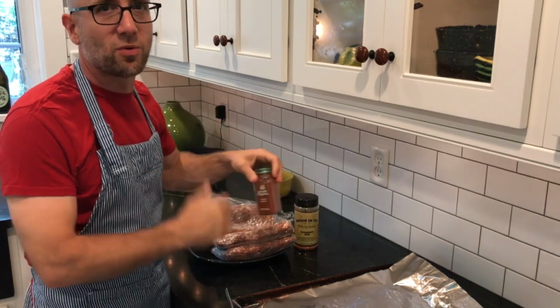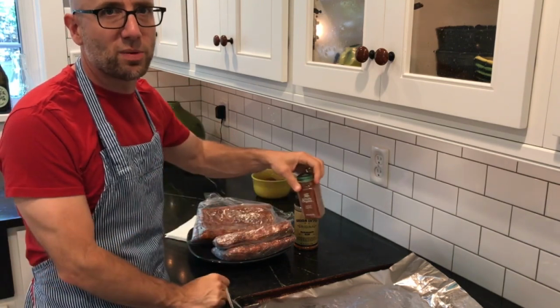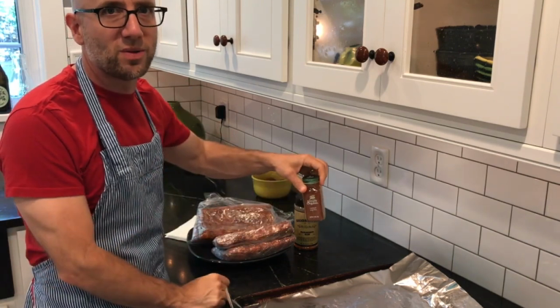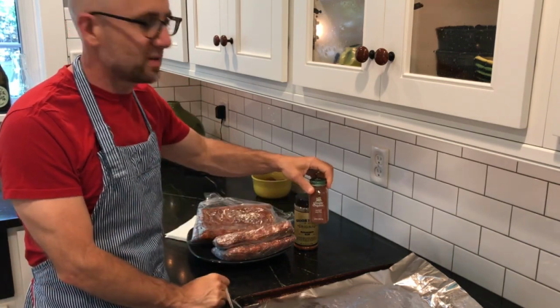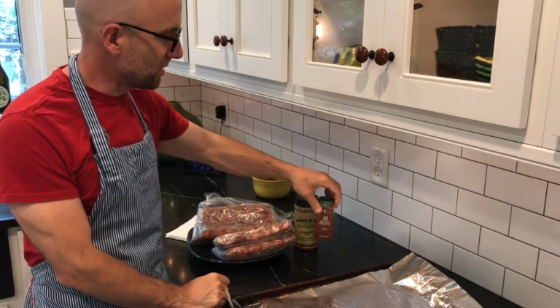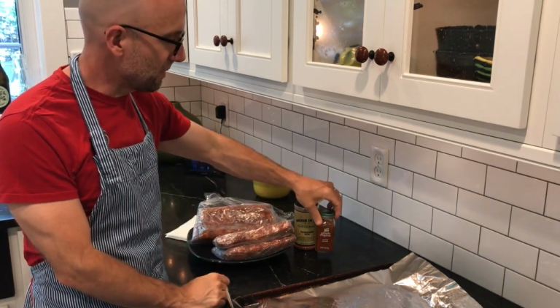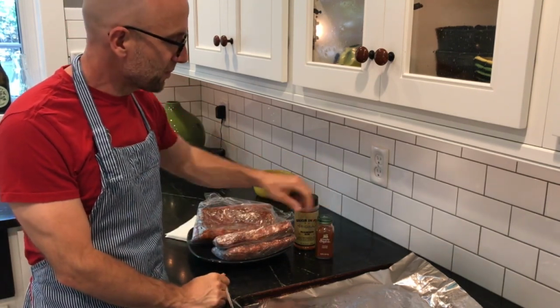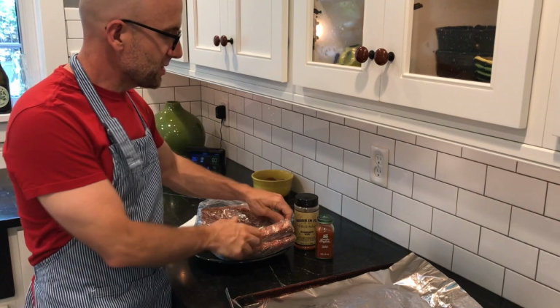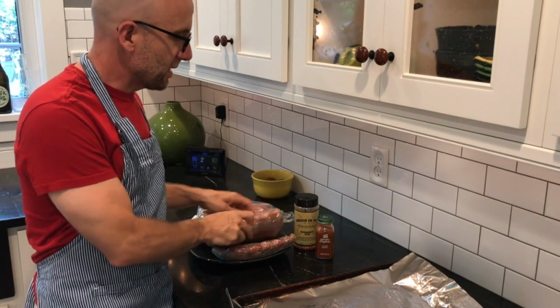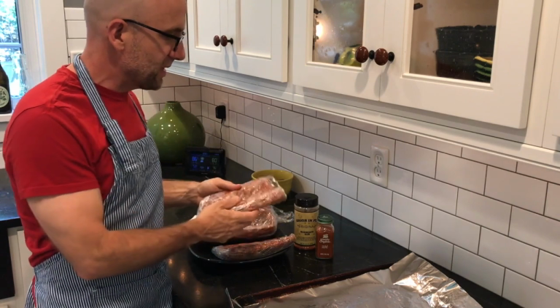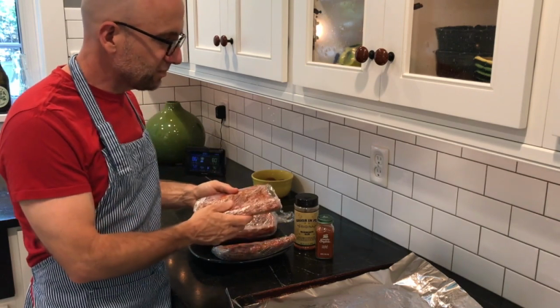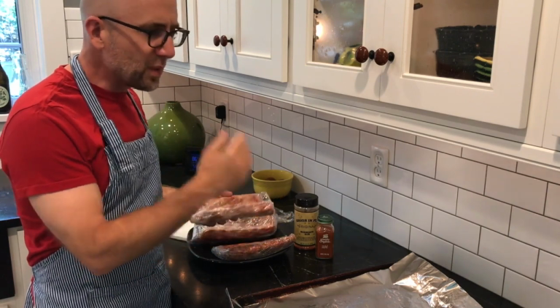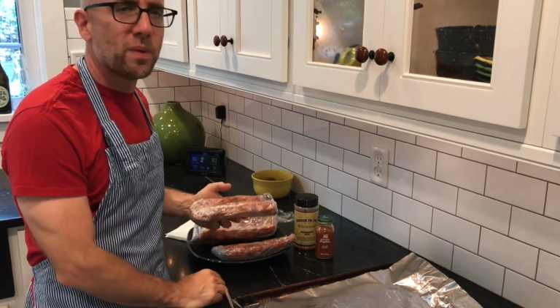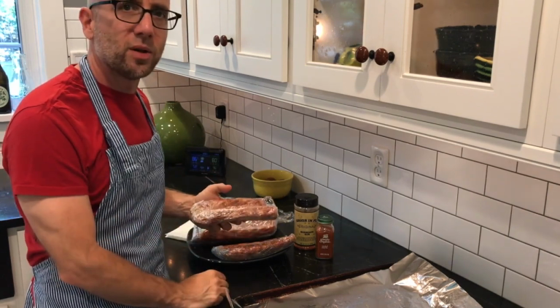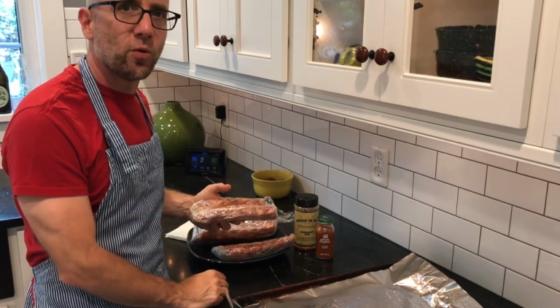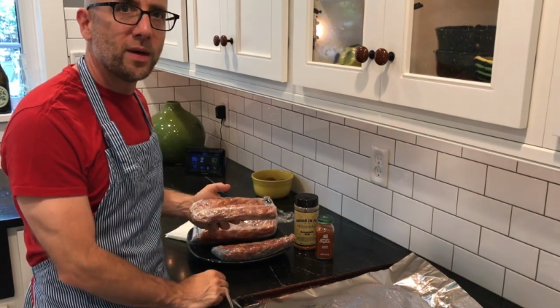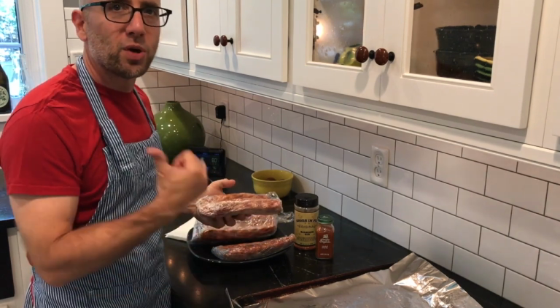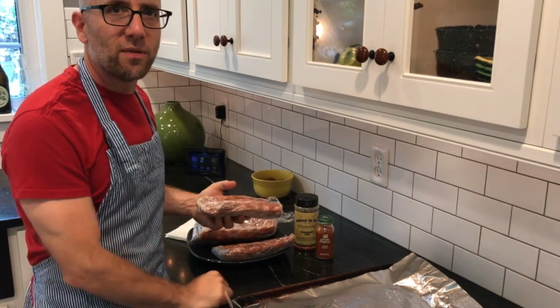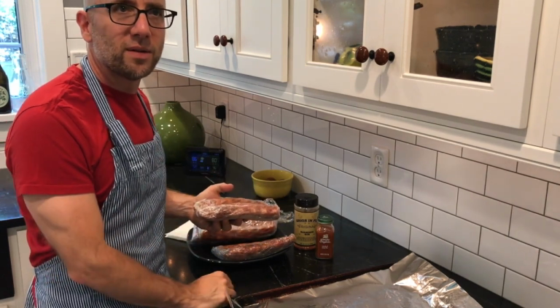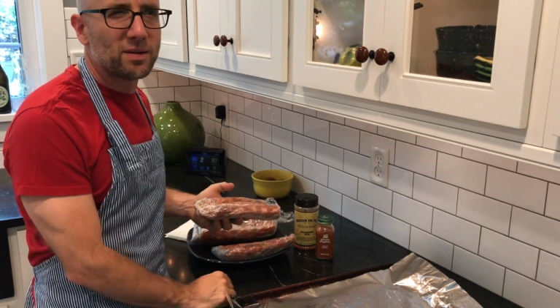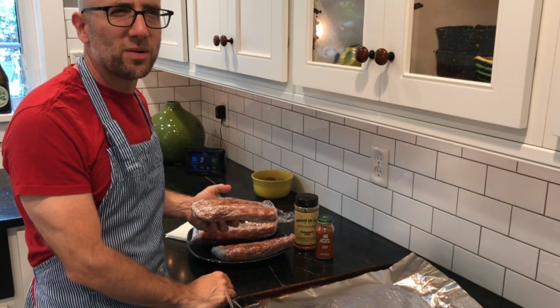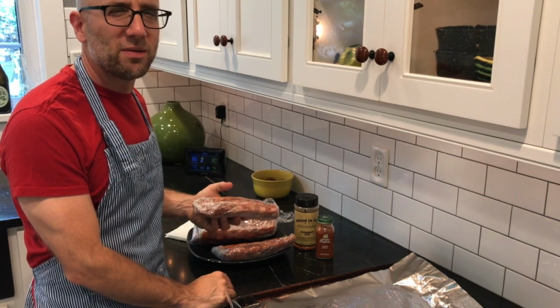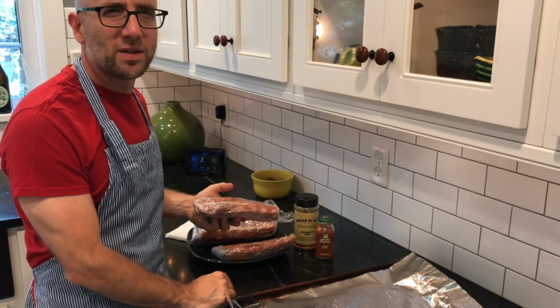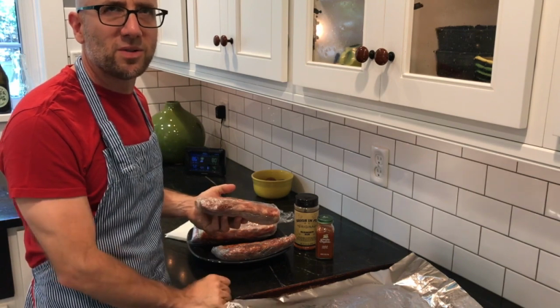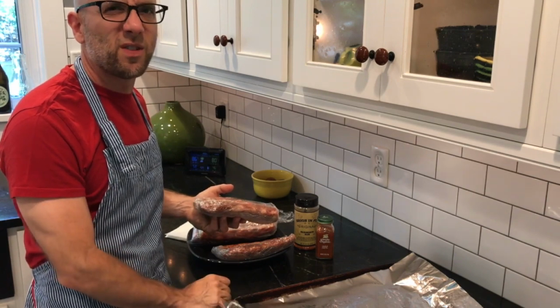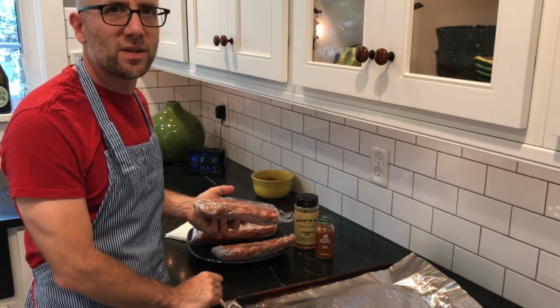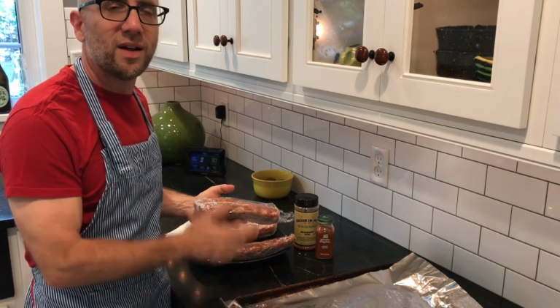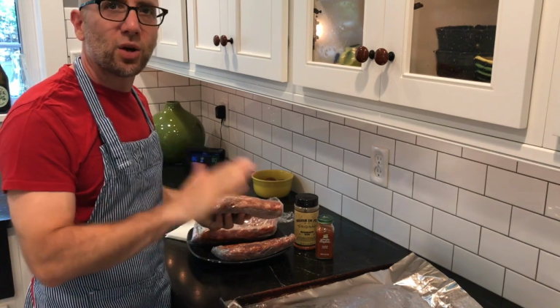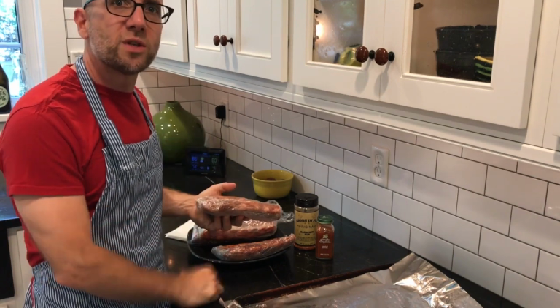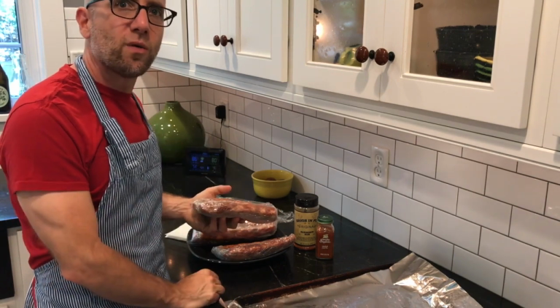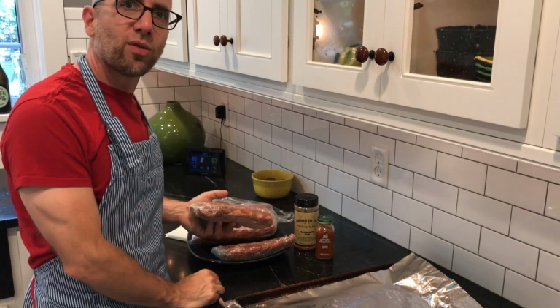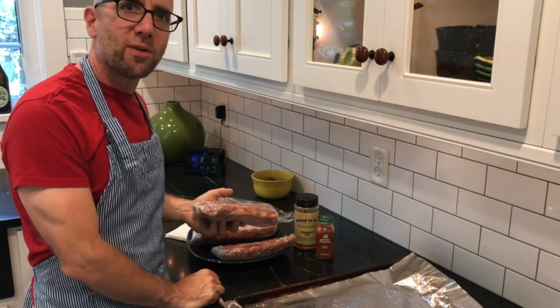I'll put barbecue sauce on at the end. I'm going to unwrap these, wrap them up in aluminum foil, put them in the oven at about 275, and cook them low and slow for about three hours.